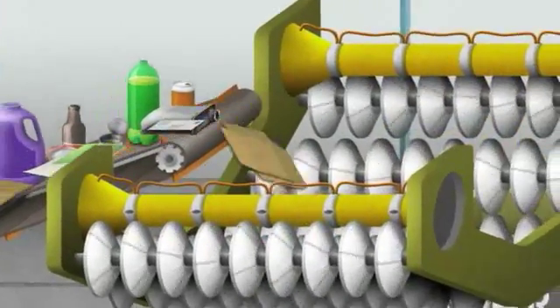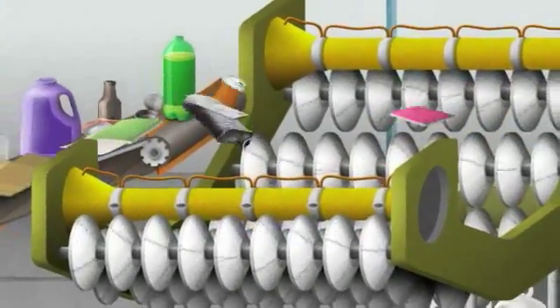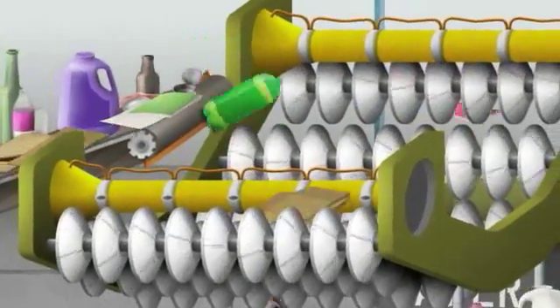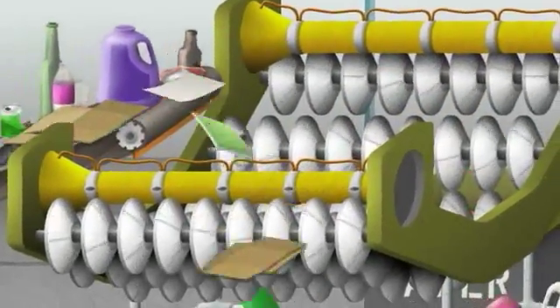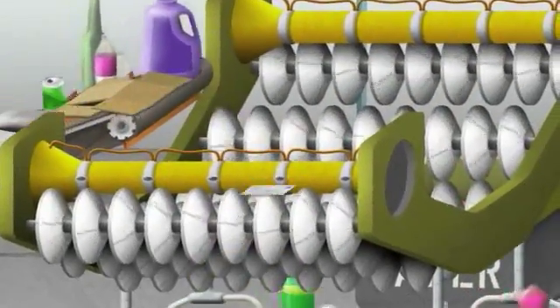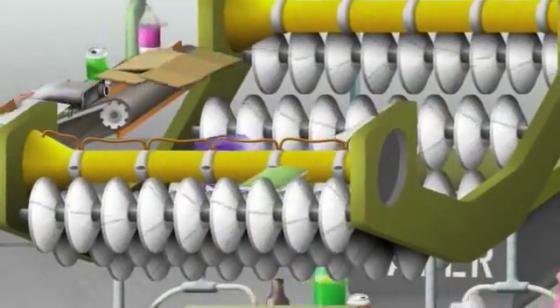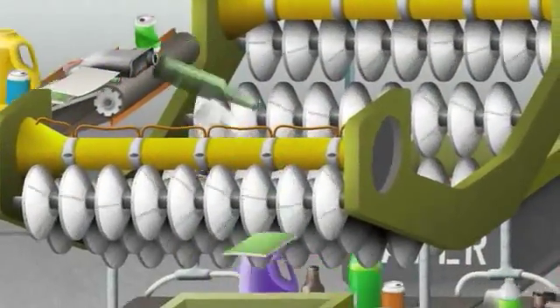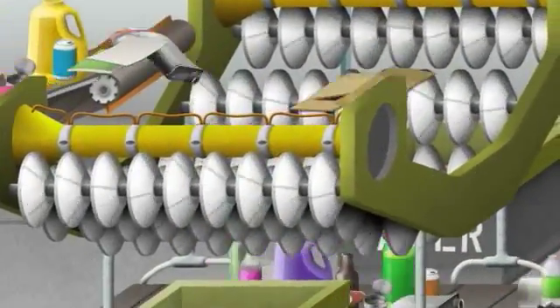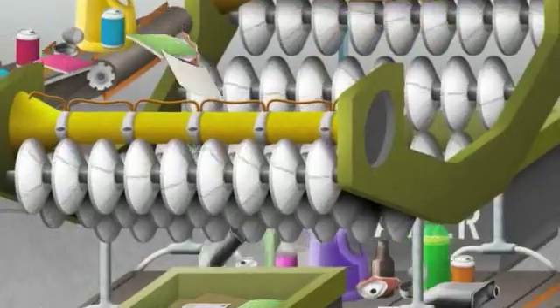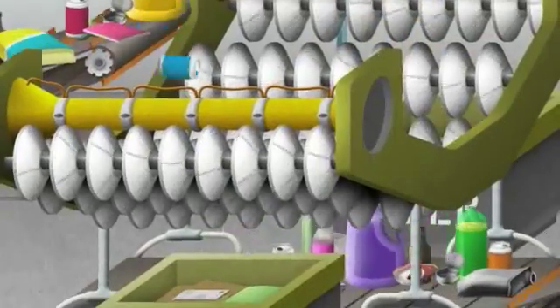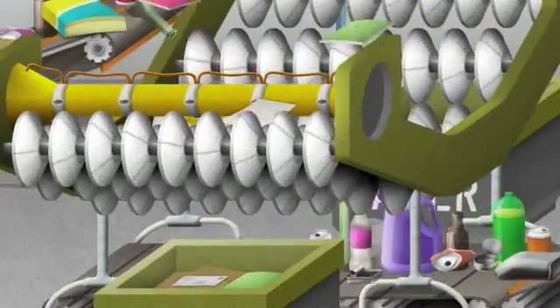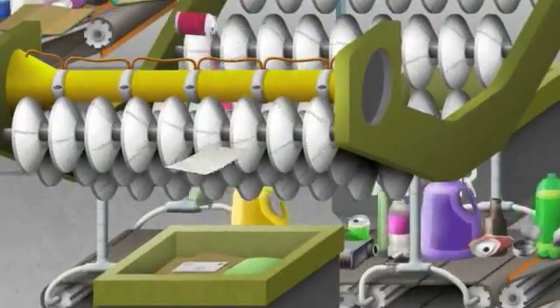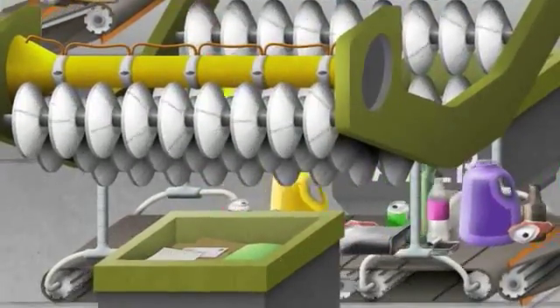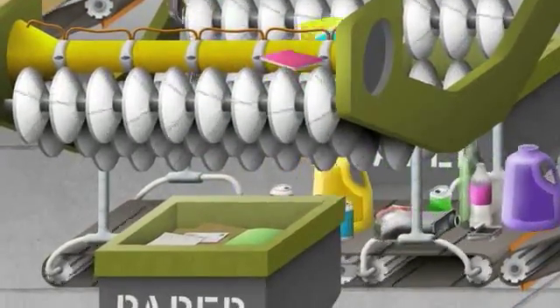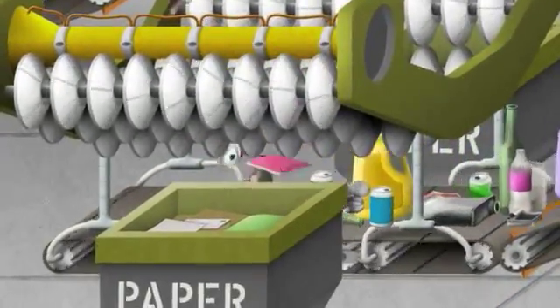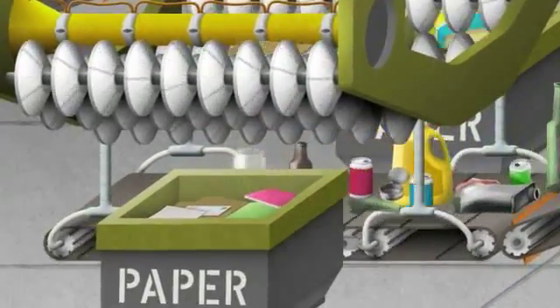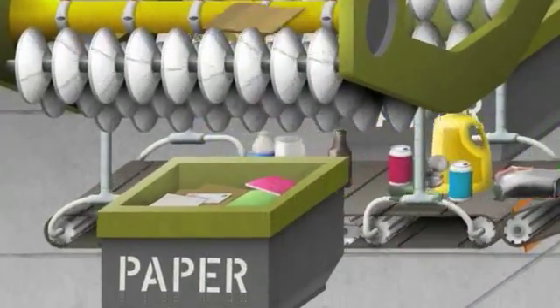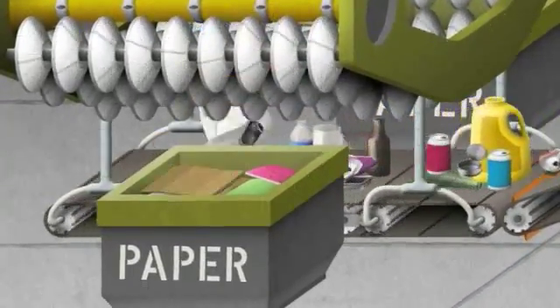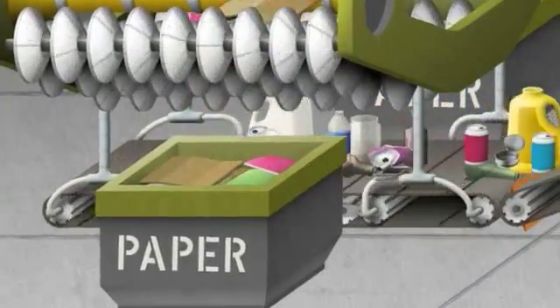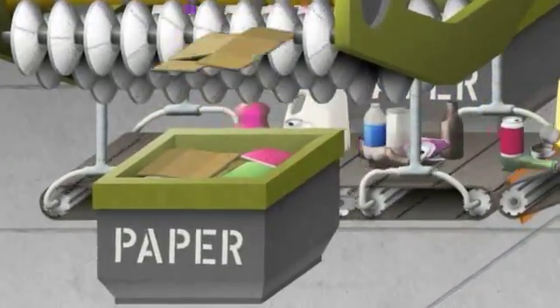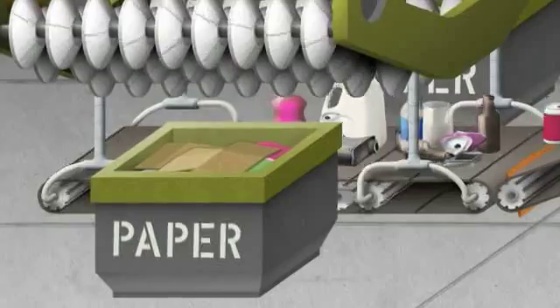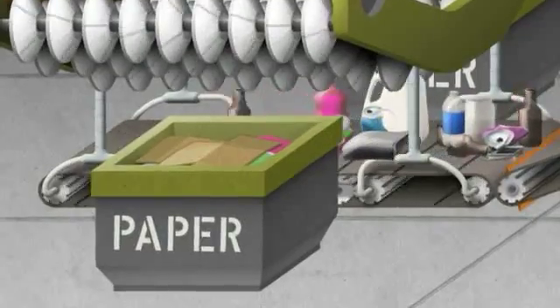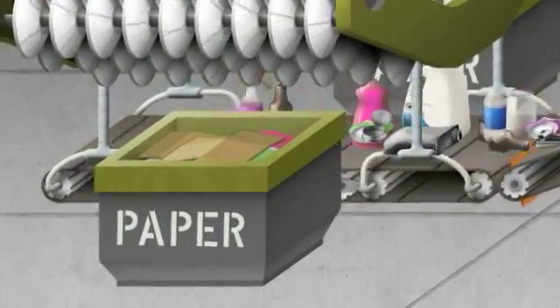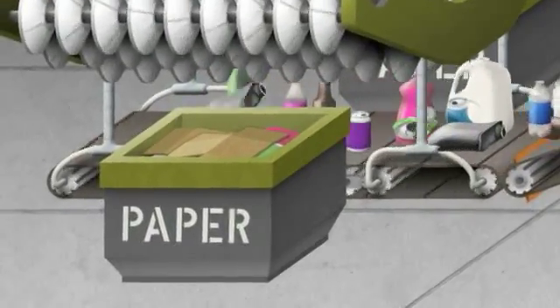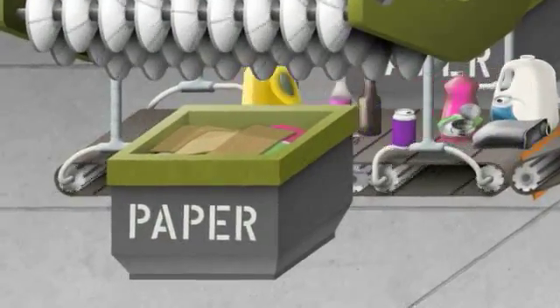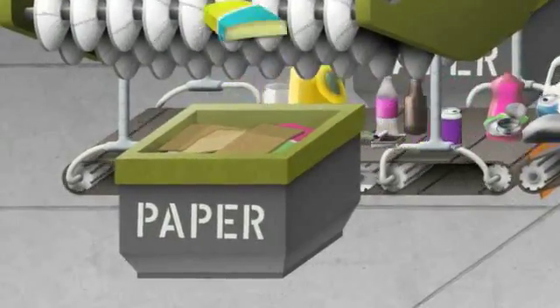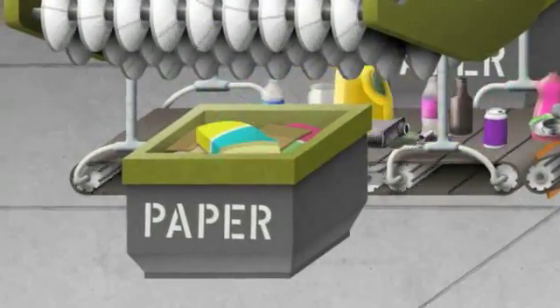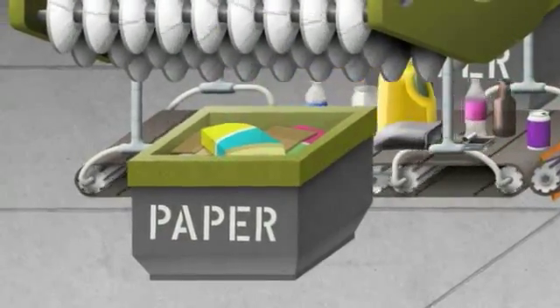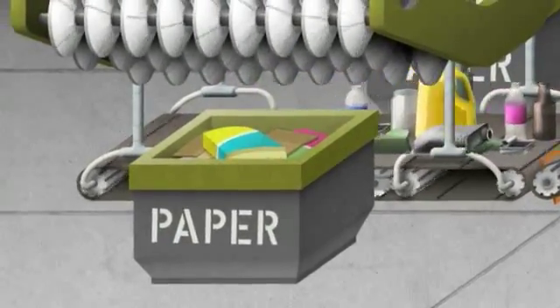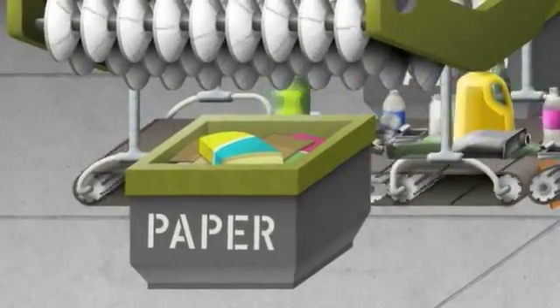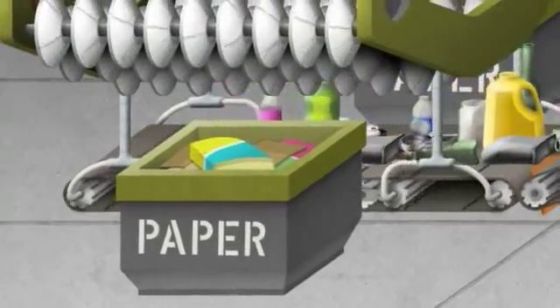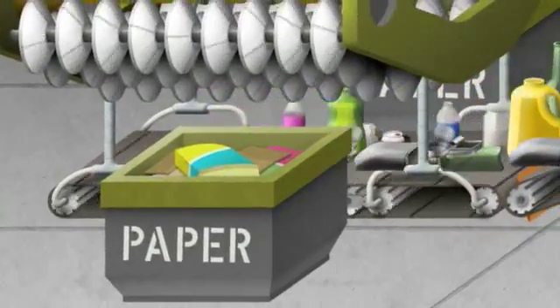The V-screen is made up of a series of fast-moving rotators that separate out the newspaper, cardboard, and other paper items, allowing metal, plastic, and glass to fall through to the next belt. Once separated, the paper is bundled and prepared for reprocessing.